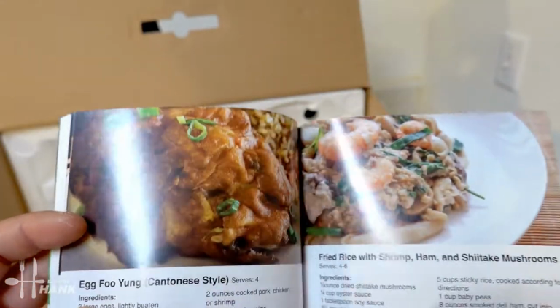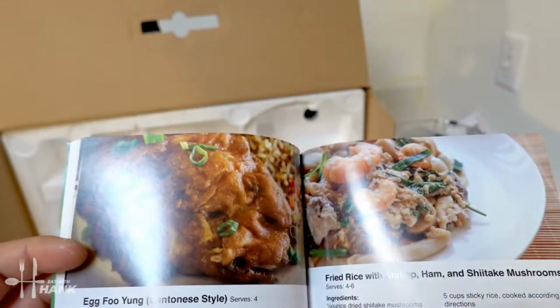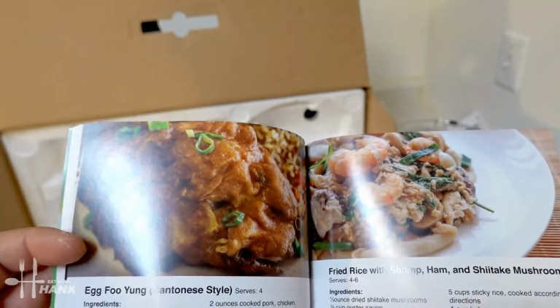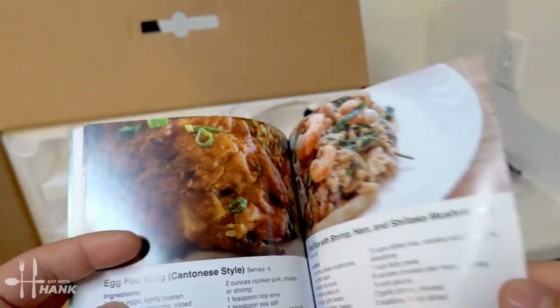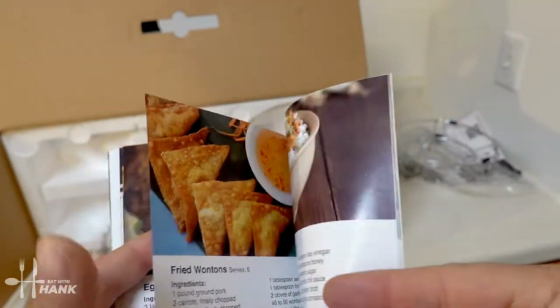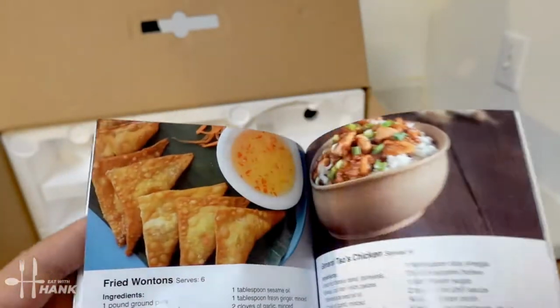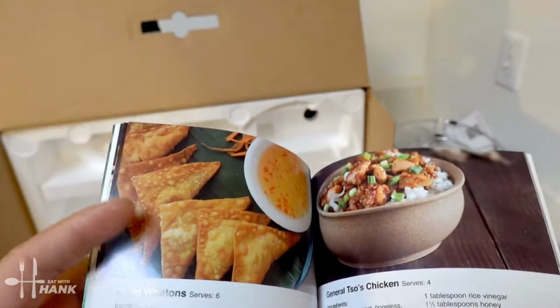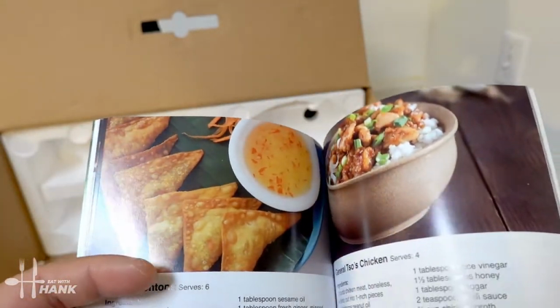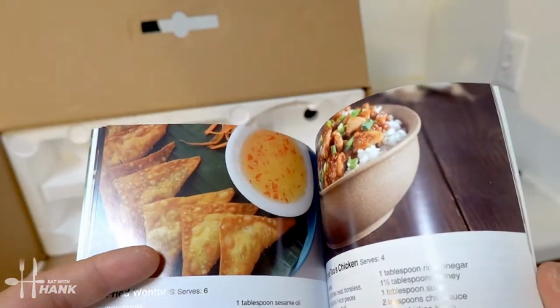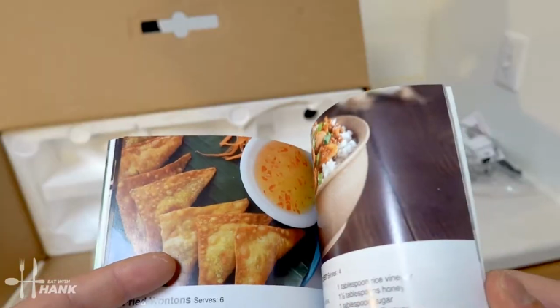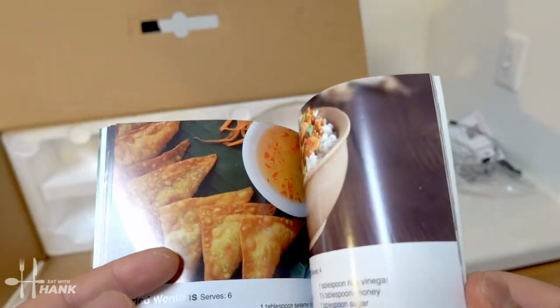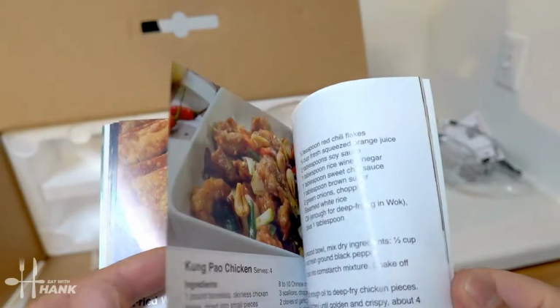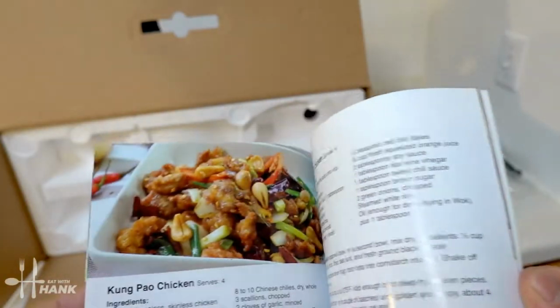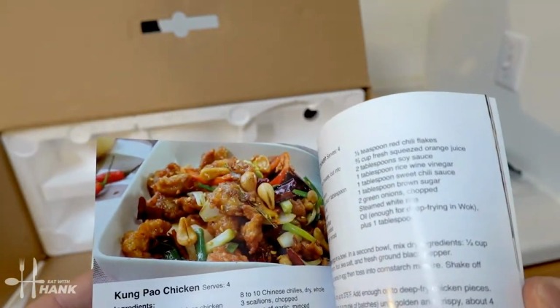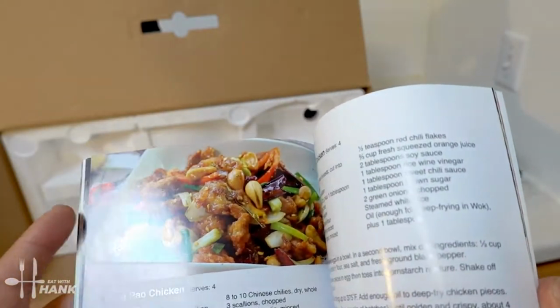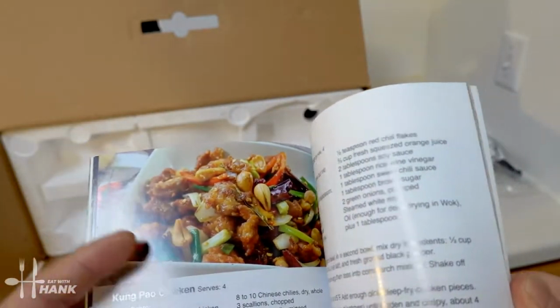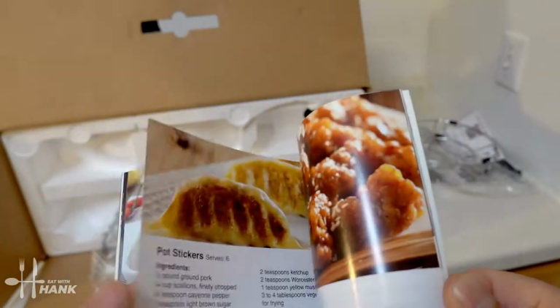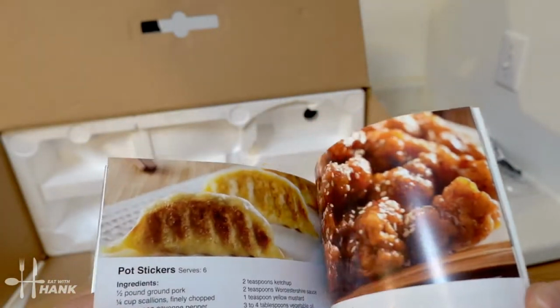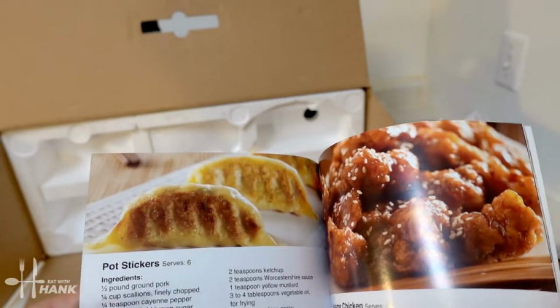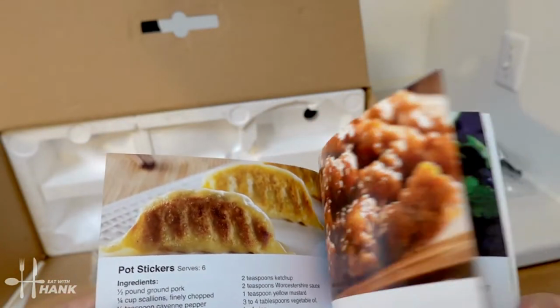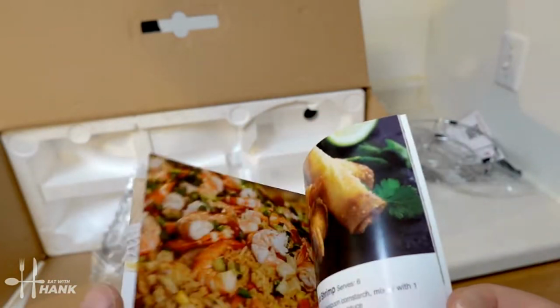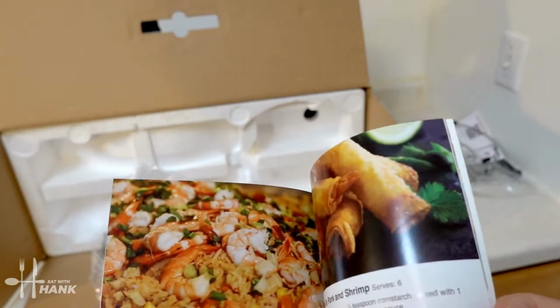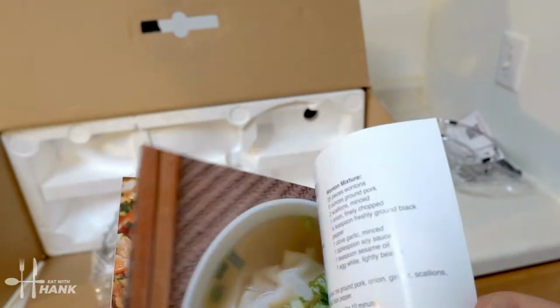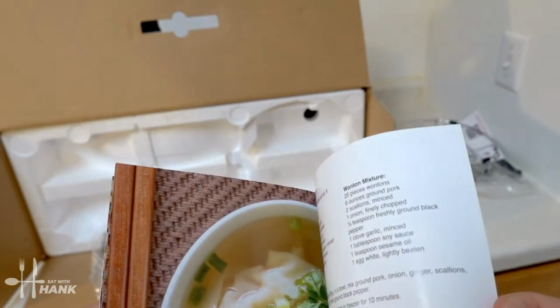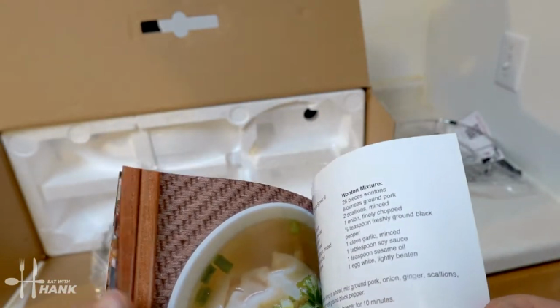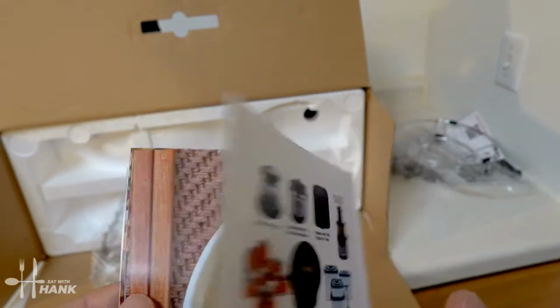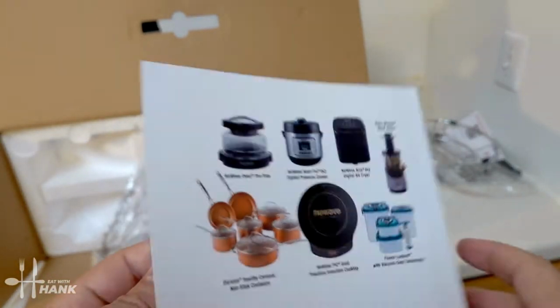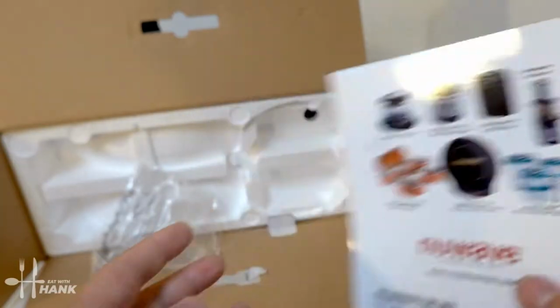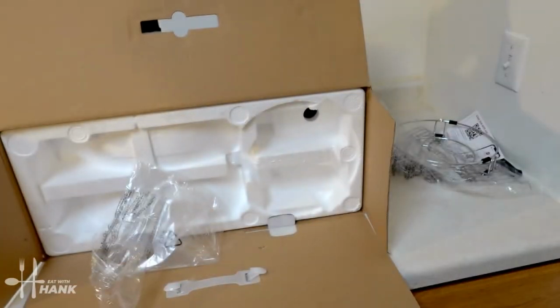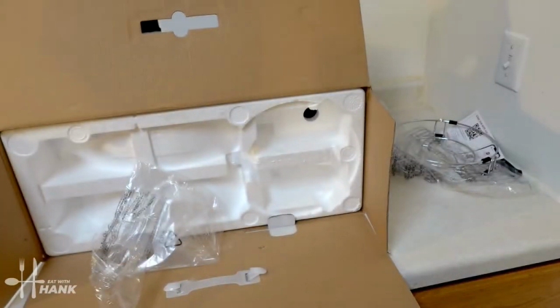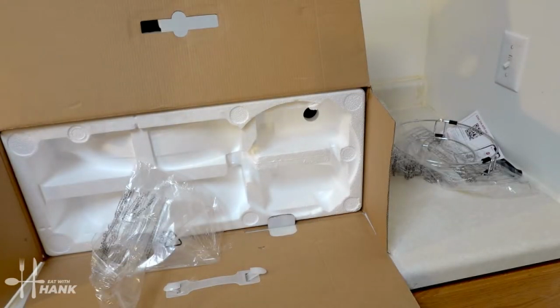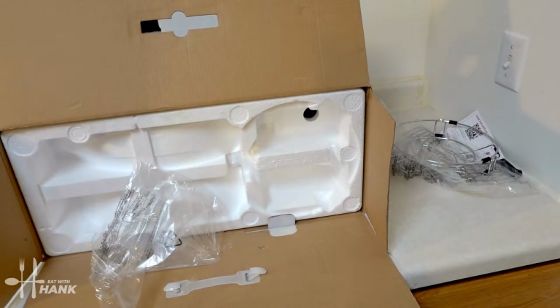Egg foo young. Cream cheese wontons. Kung Pao chicken — looking good. Okay, let's take out the wok.